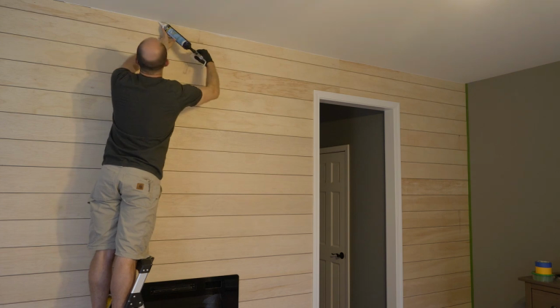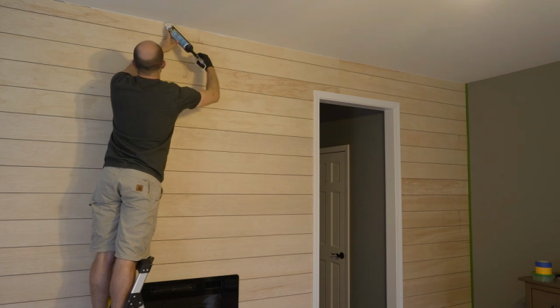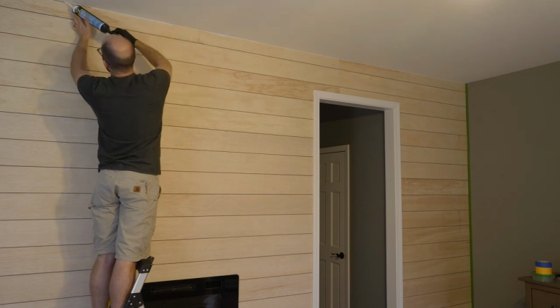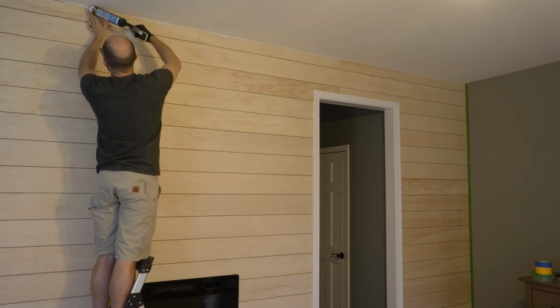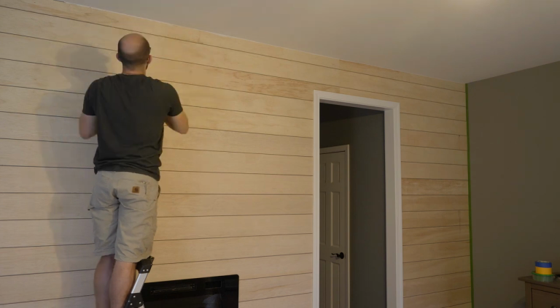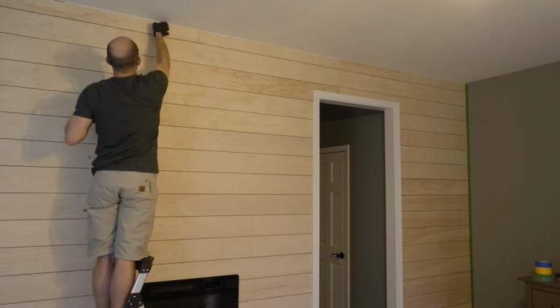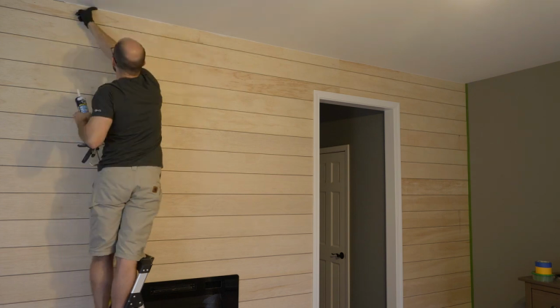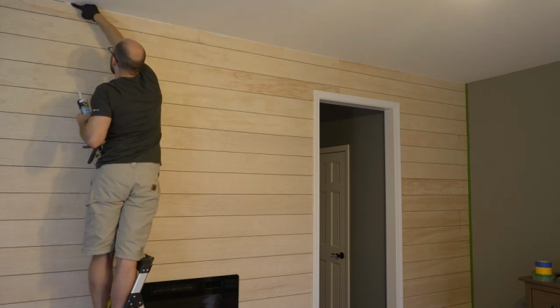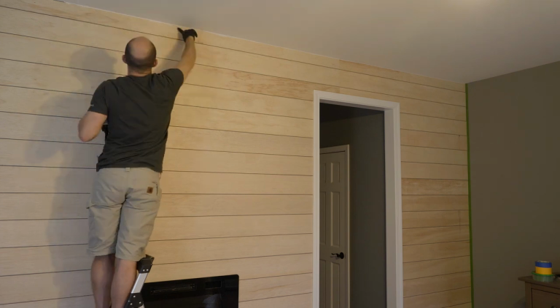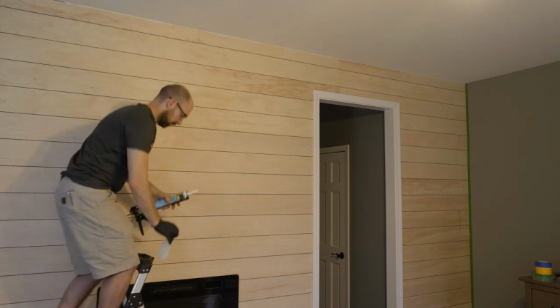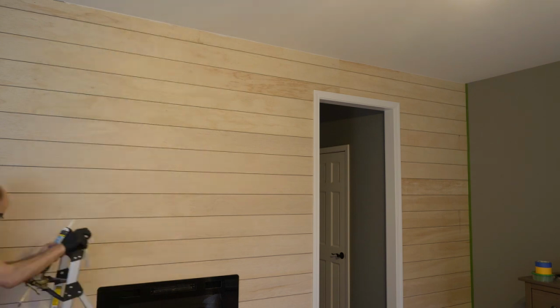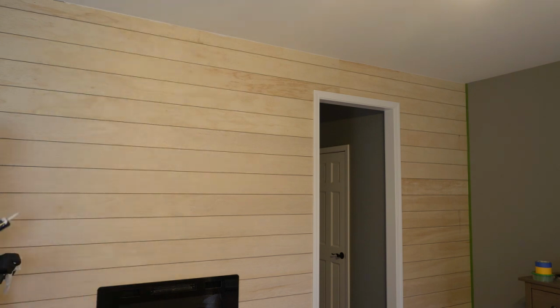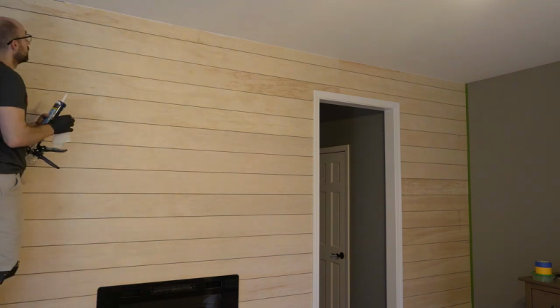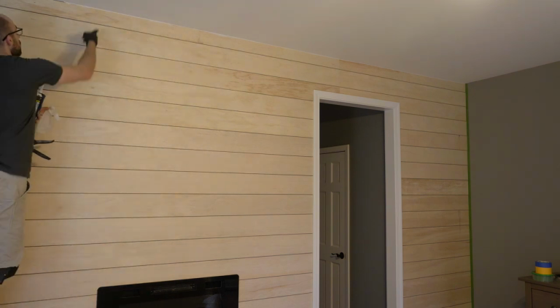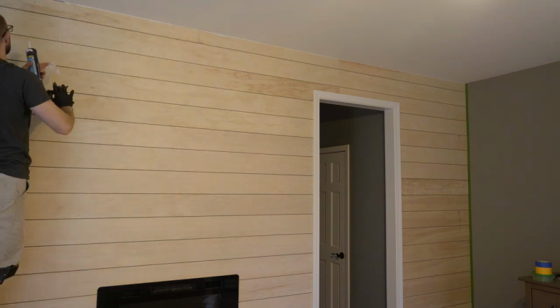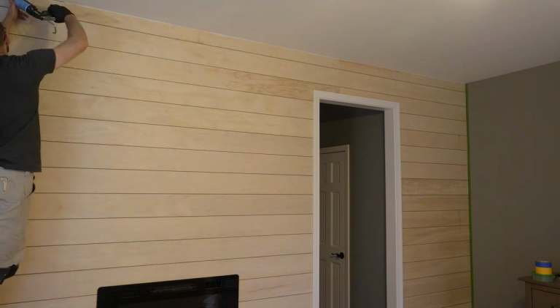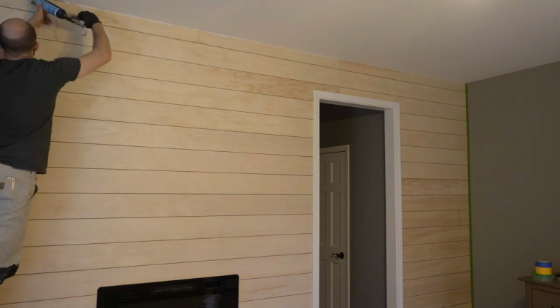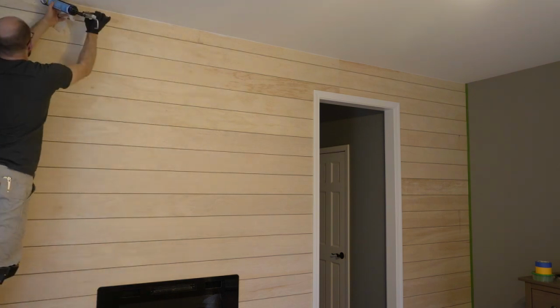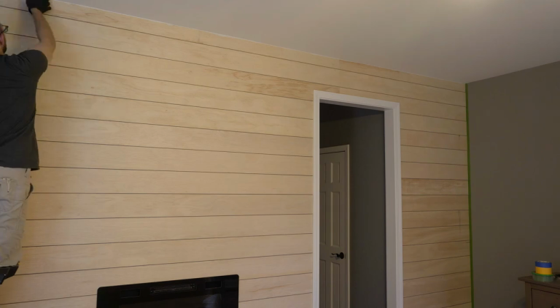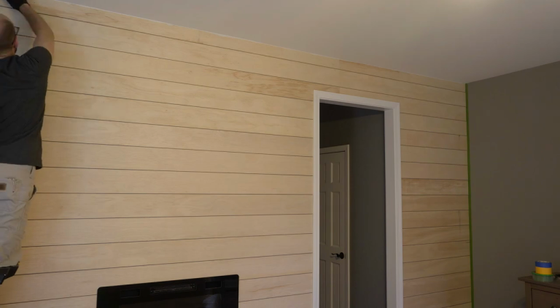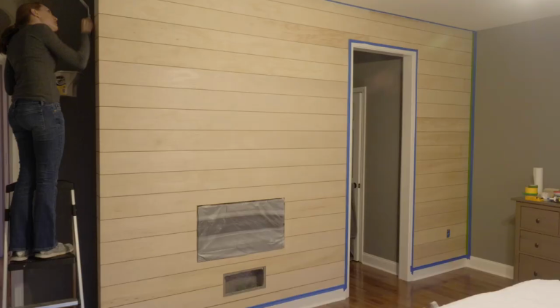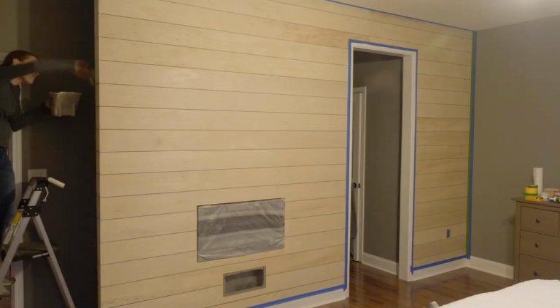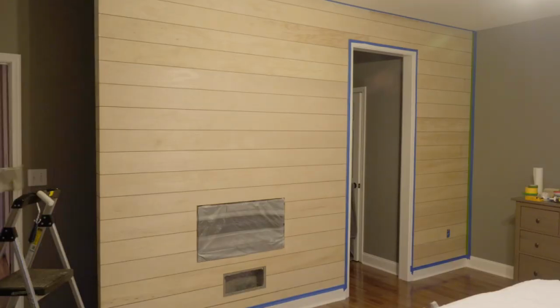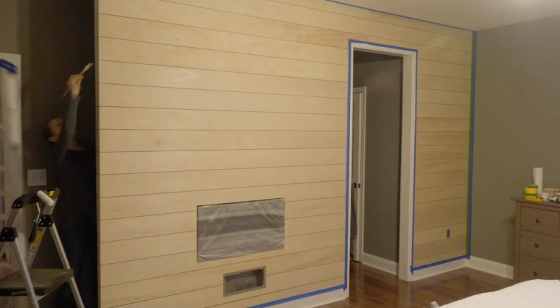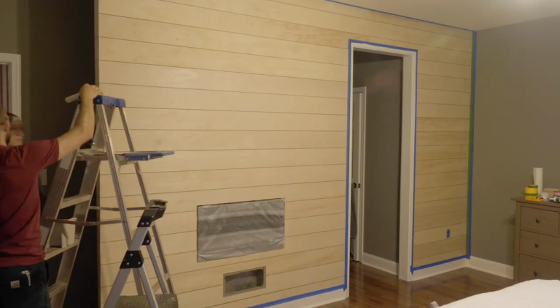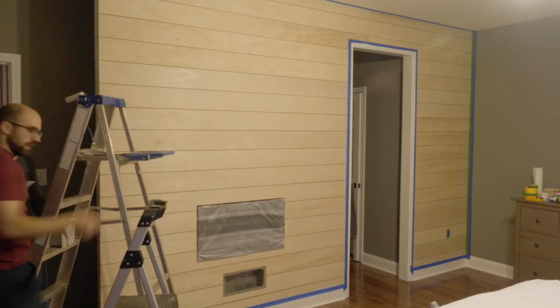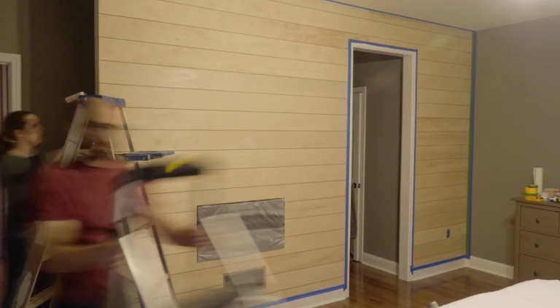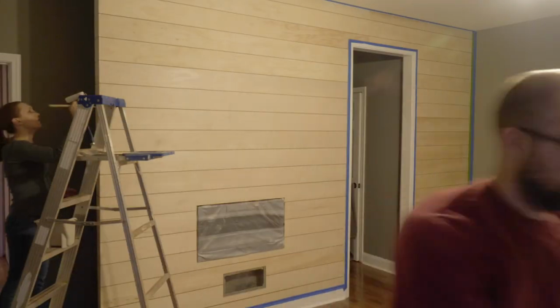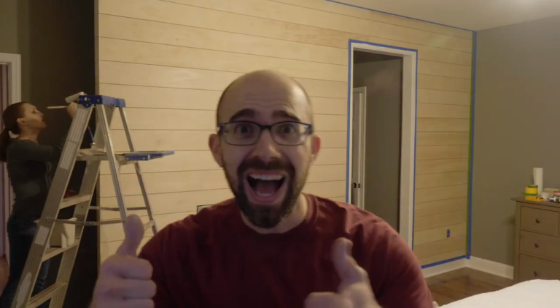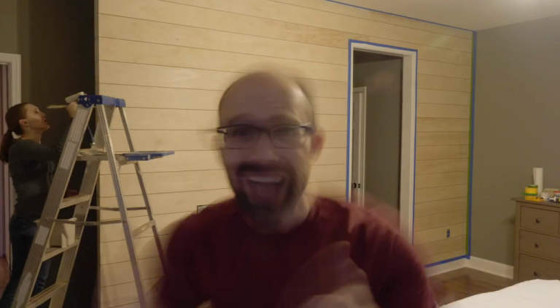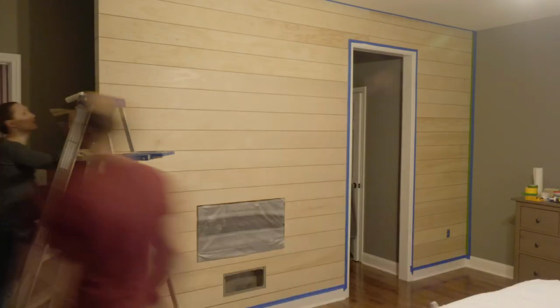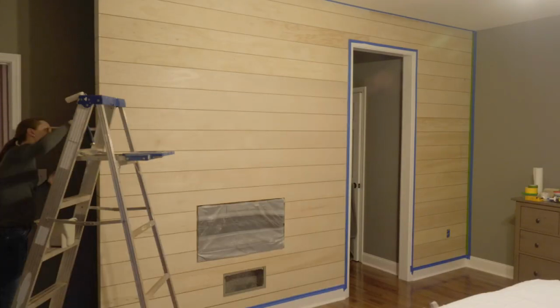I used a small putty knife to fill any nail holes, and once the putty was dry, I used 120-grit sandpaper to smooth out any high spots of the putty.